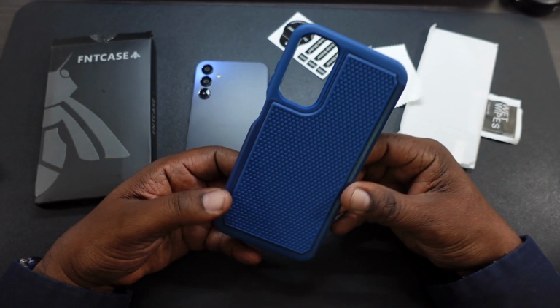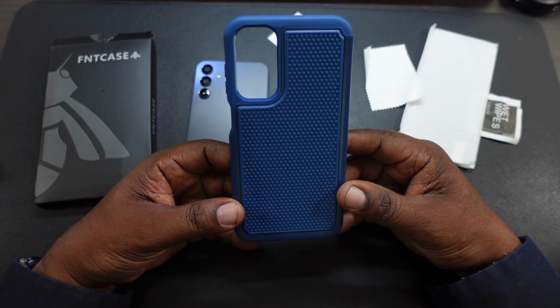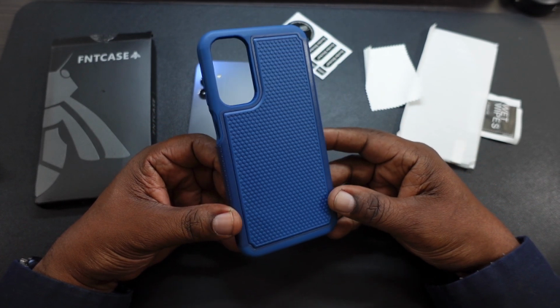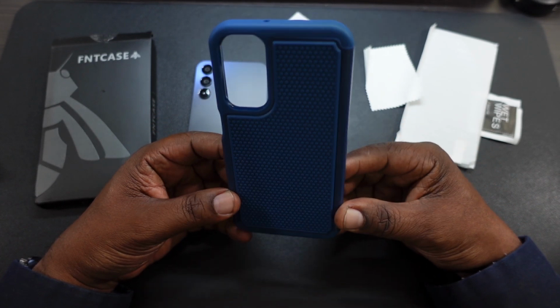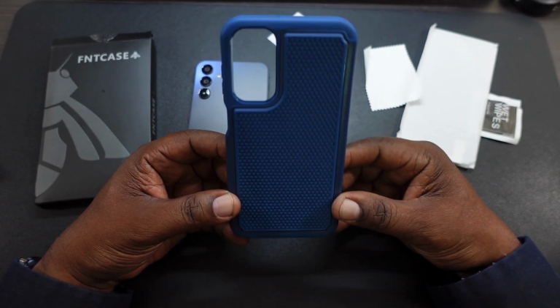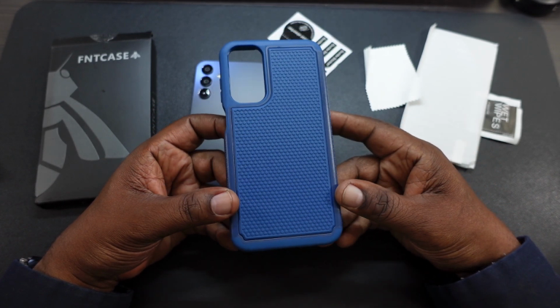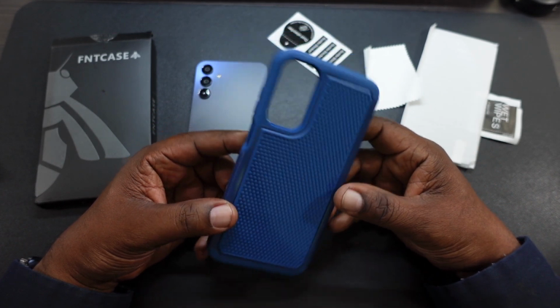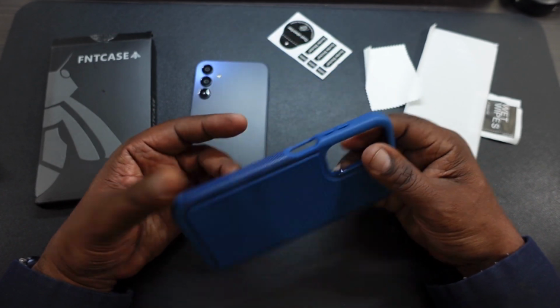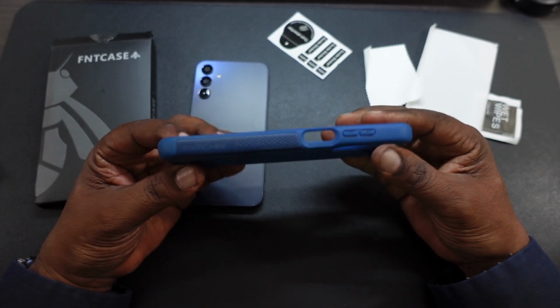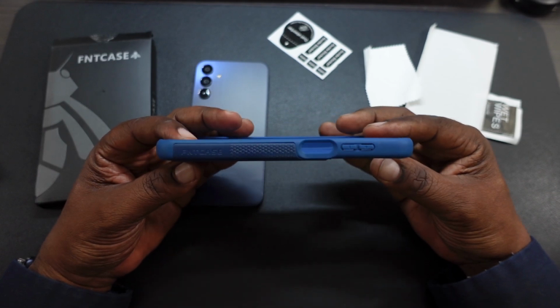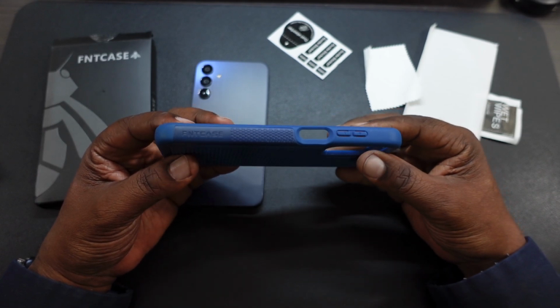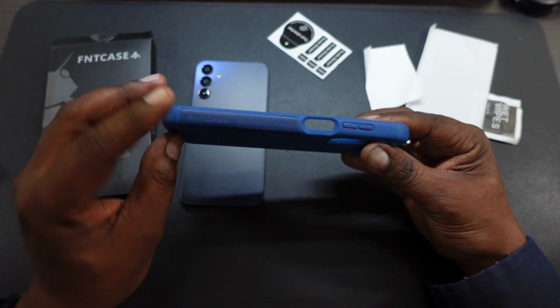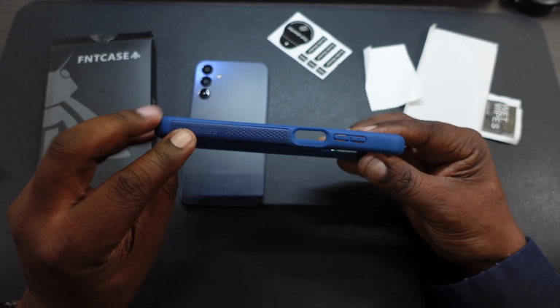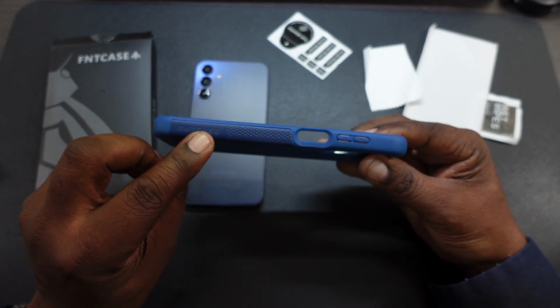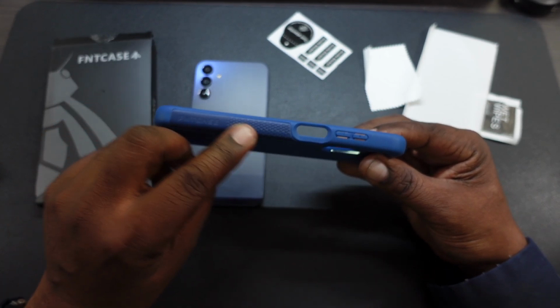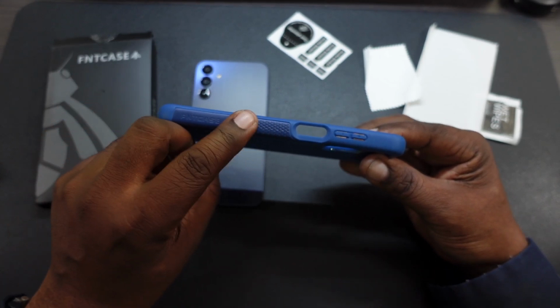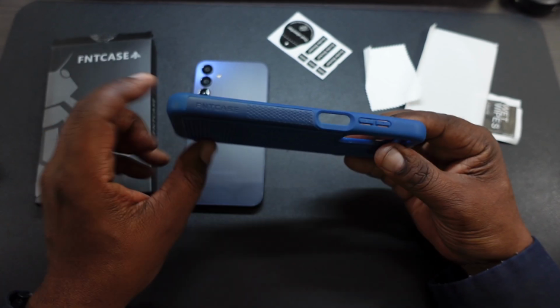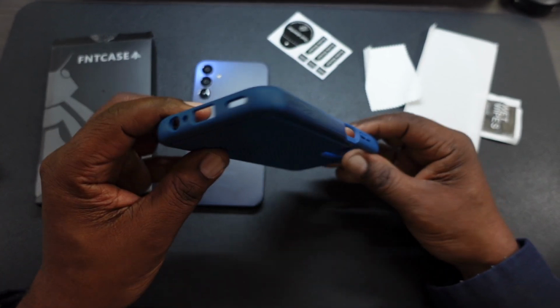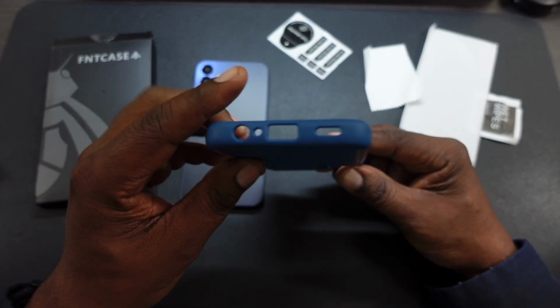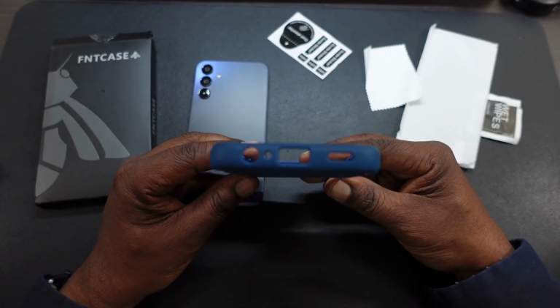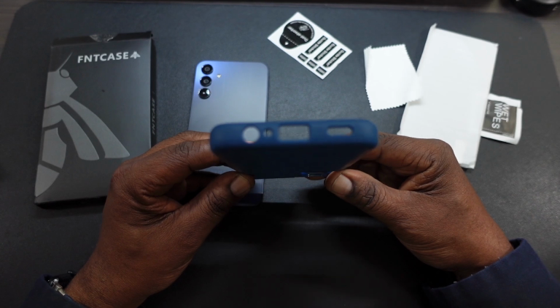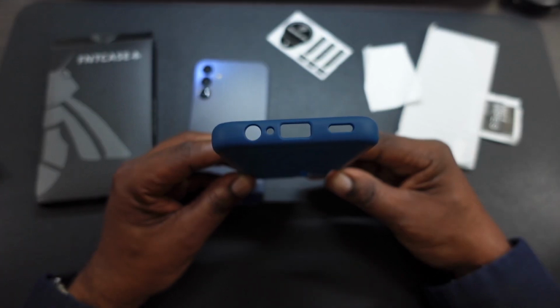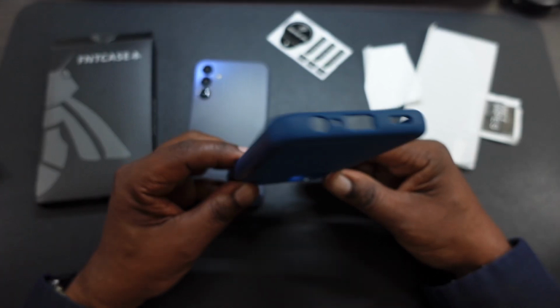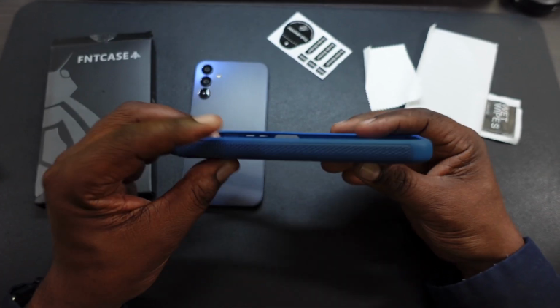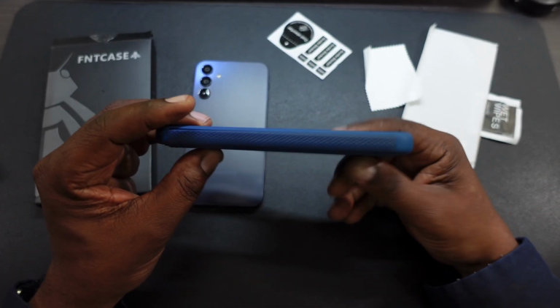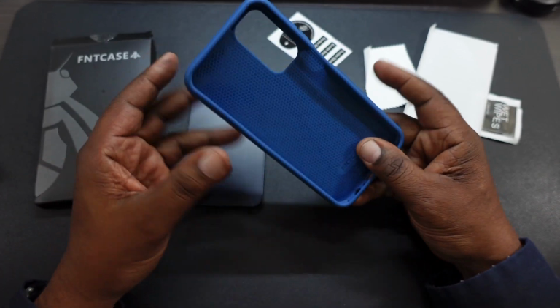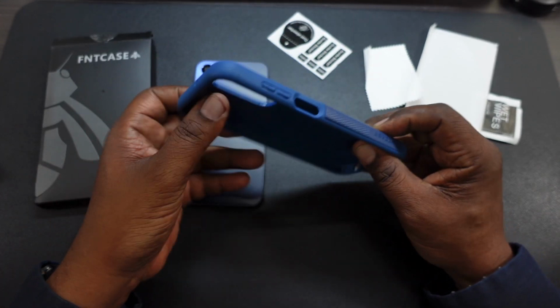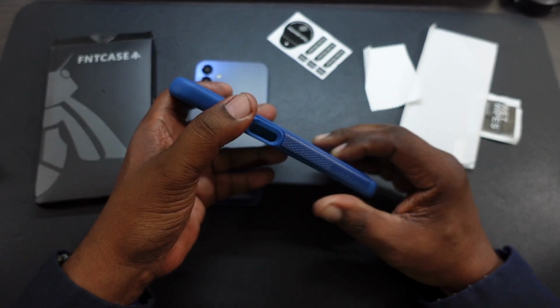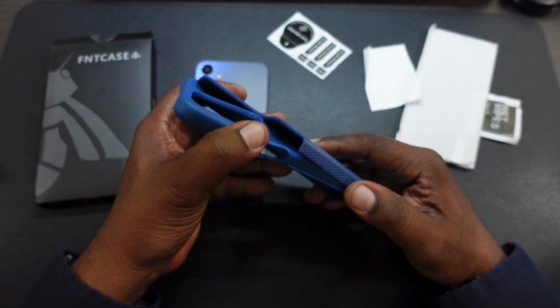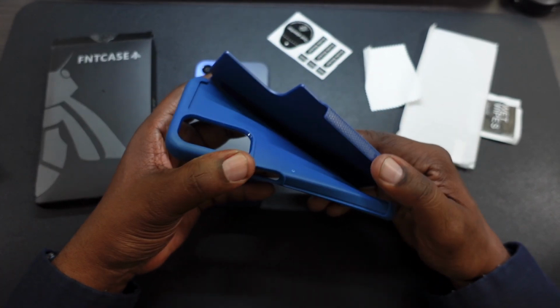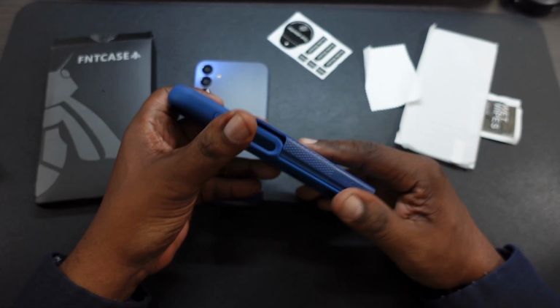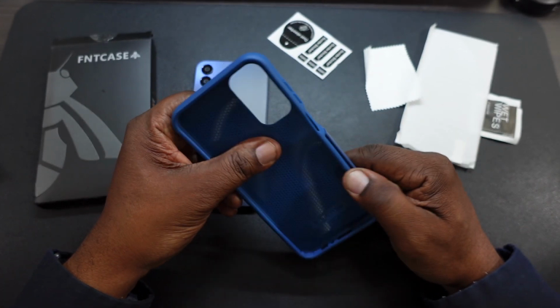It's a case for my mother-in-law's phone. She liked blue, so she picked out the blue one. Got a little branding right there, got some nice grip around here. Here are the cutouts right here. It's a two-piece case, so it's kind of a rugged-style case.